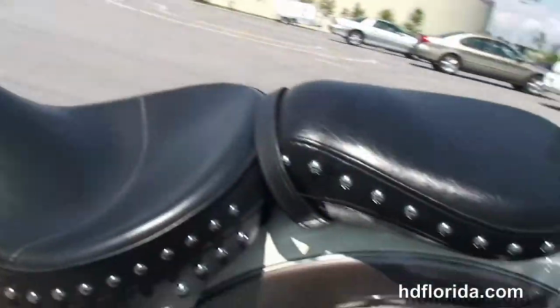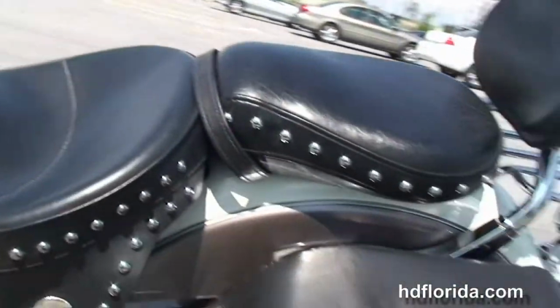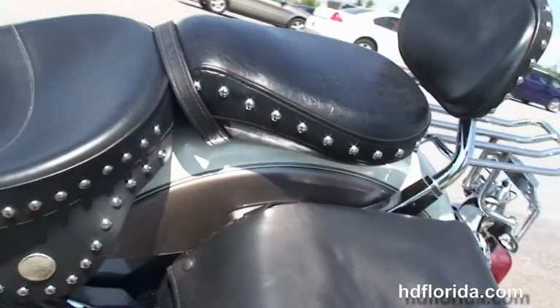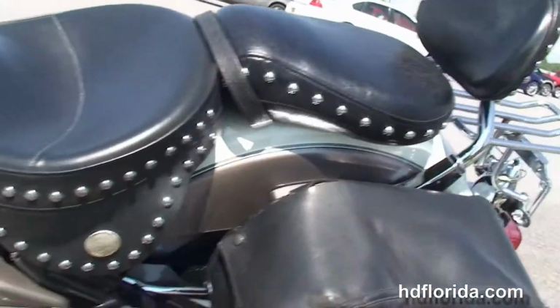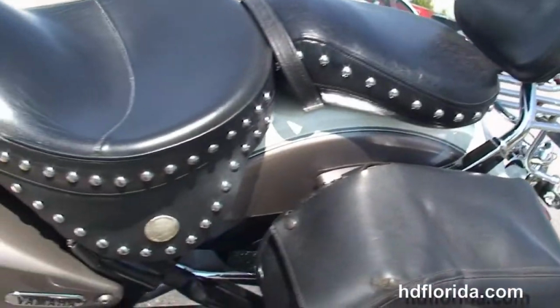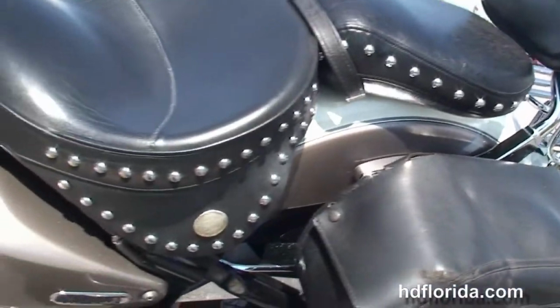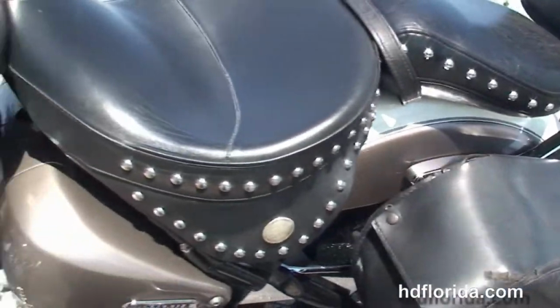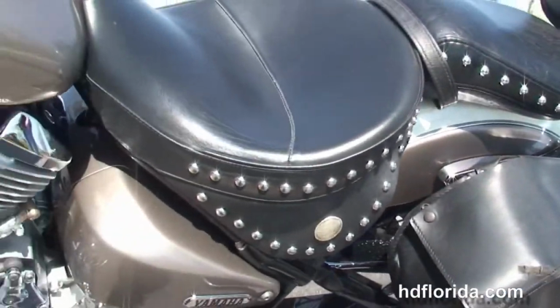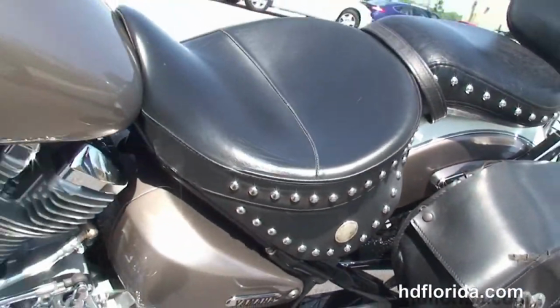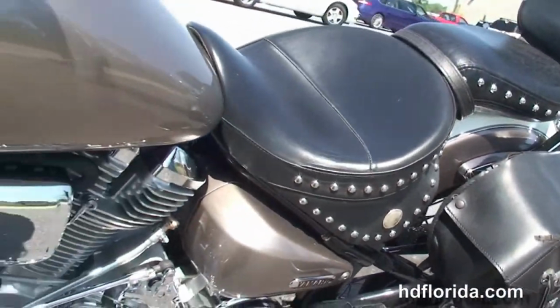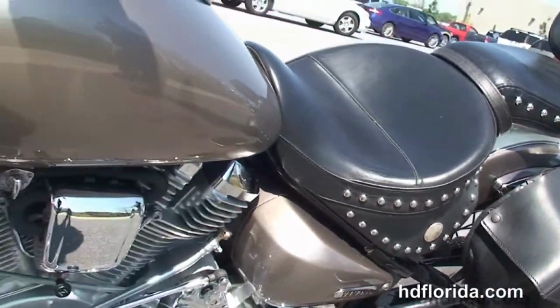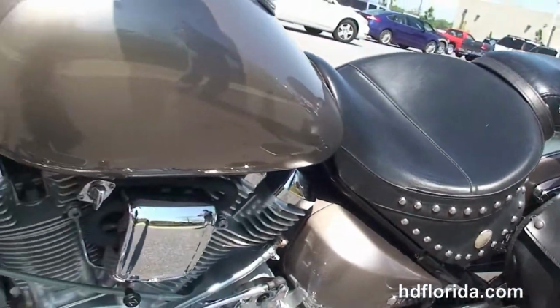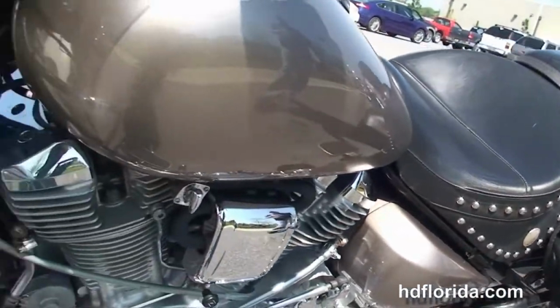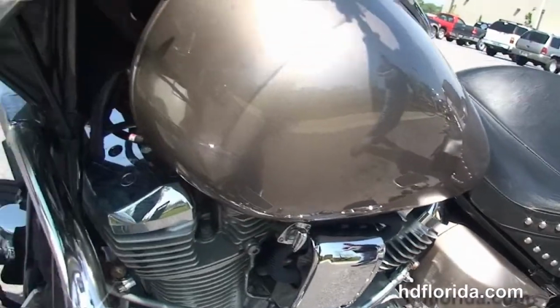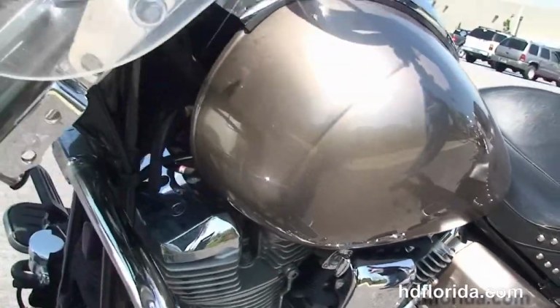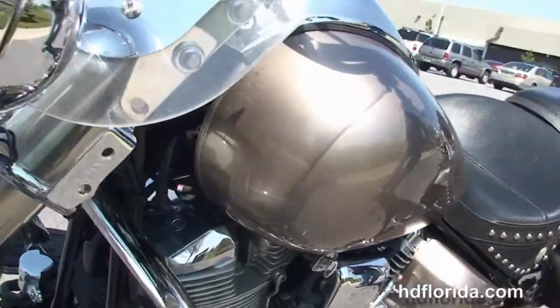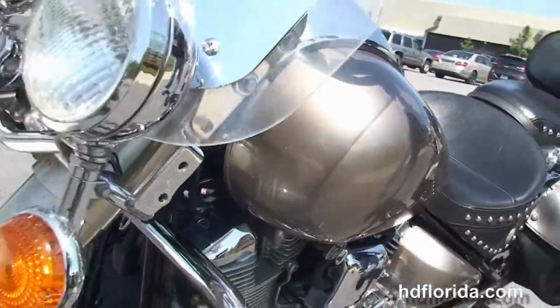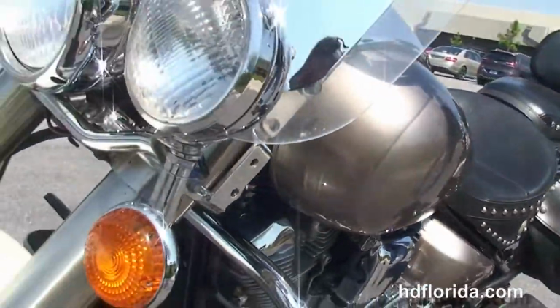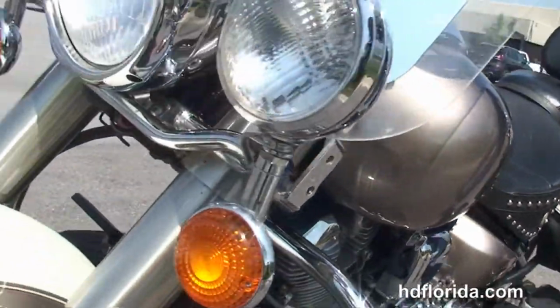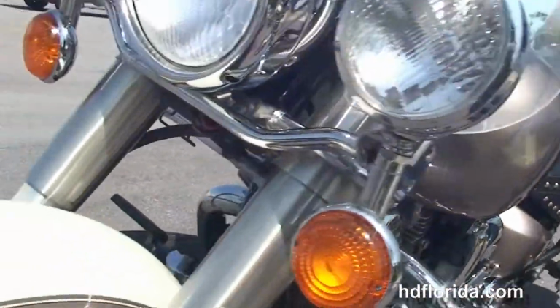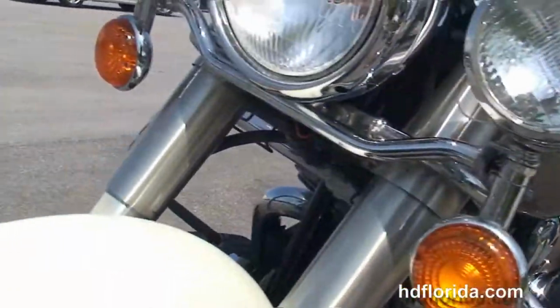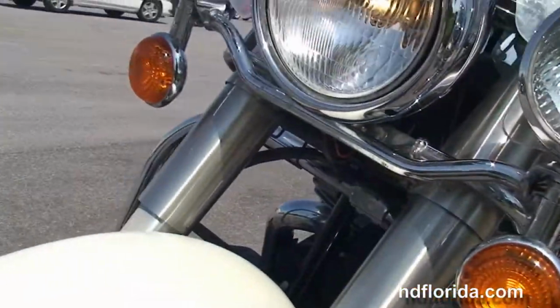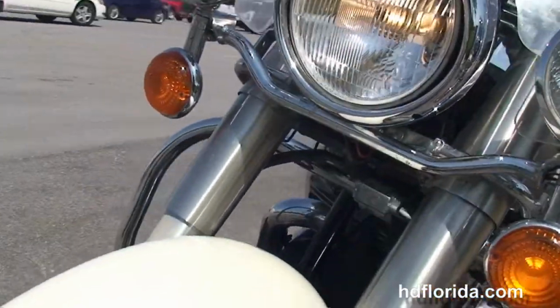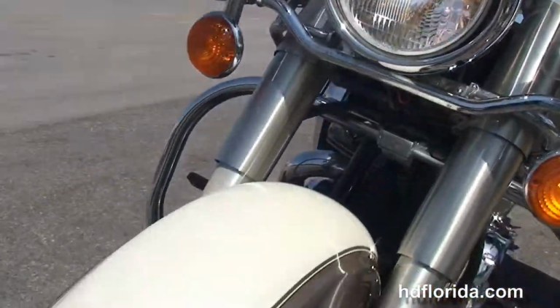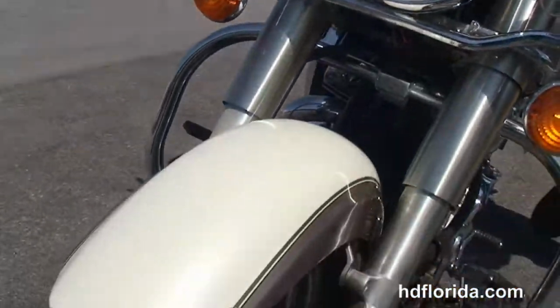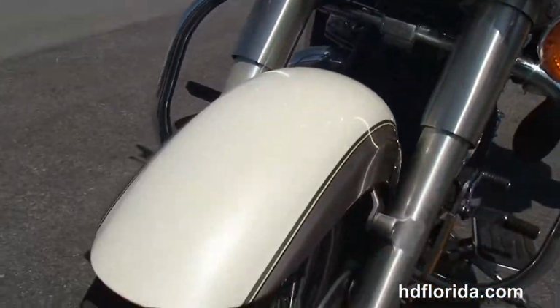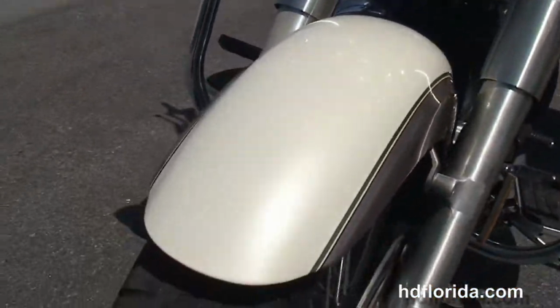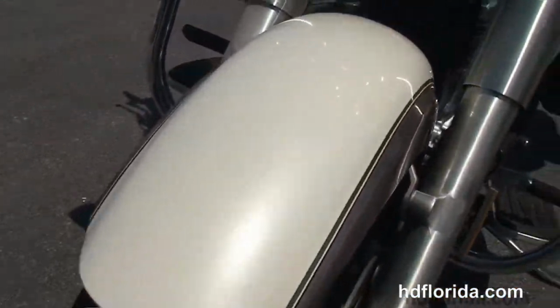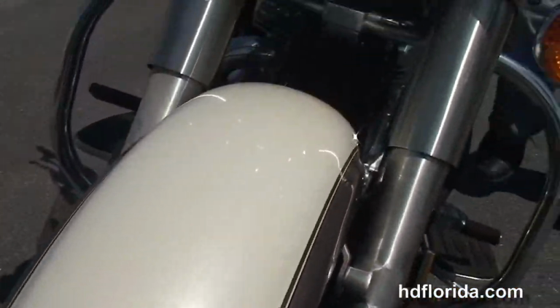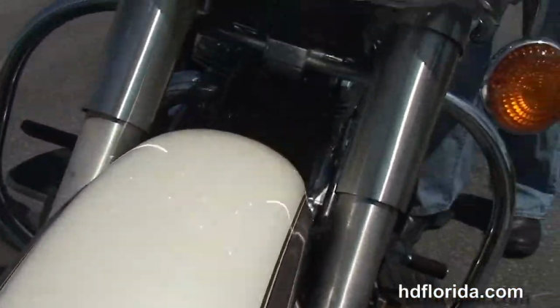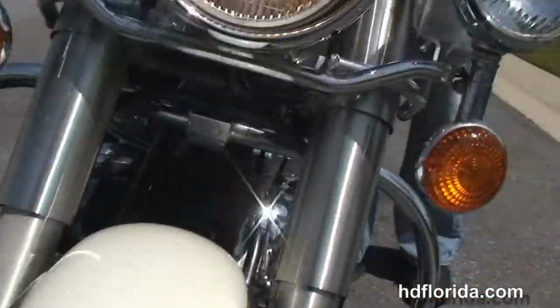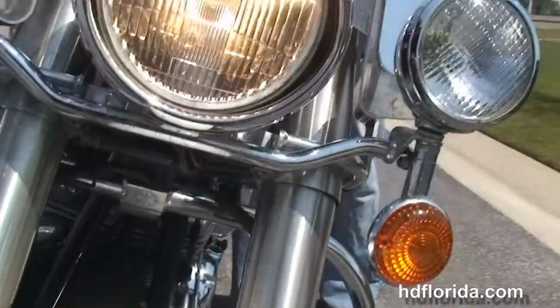We've got the detachable full-size windshield out front with the additional leather storage pouch. Chrome ball headlamp and chrome passing lamps out front. This bike is in champagne and cream two-tone color.